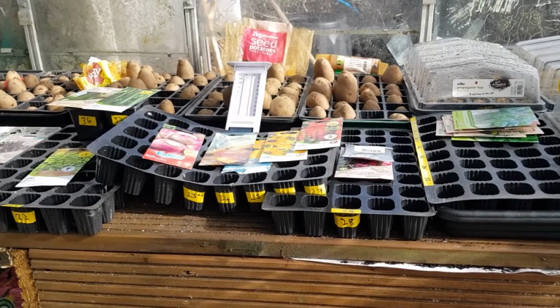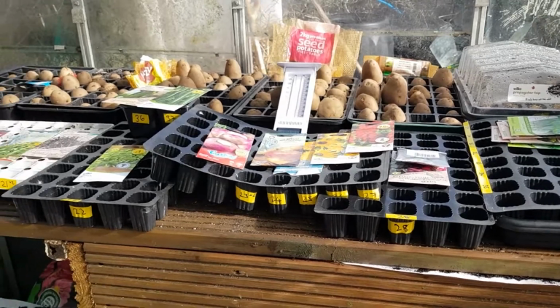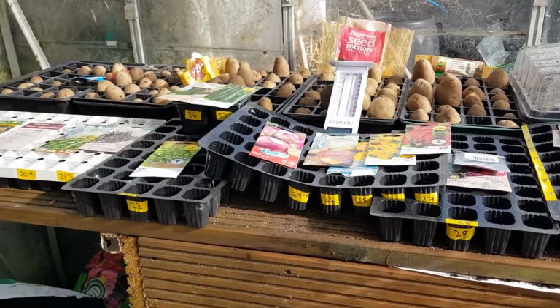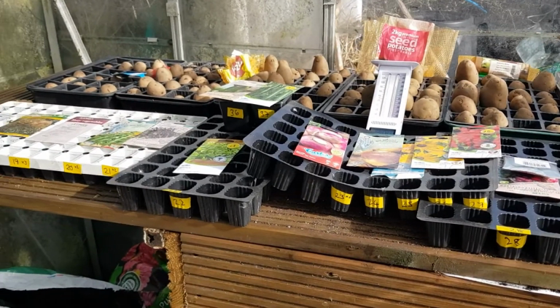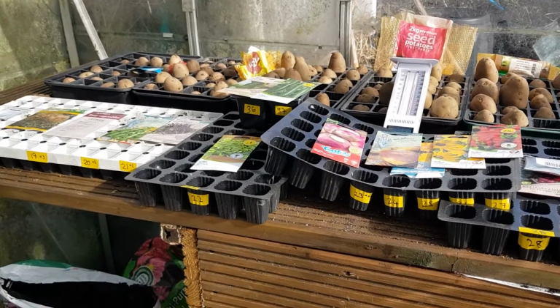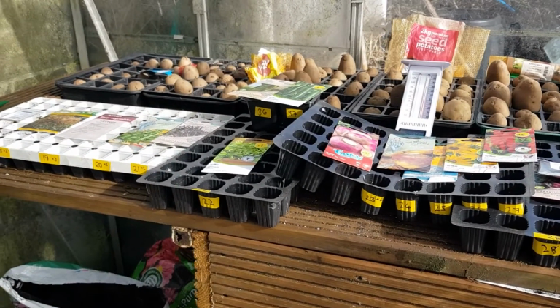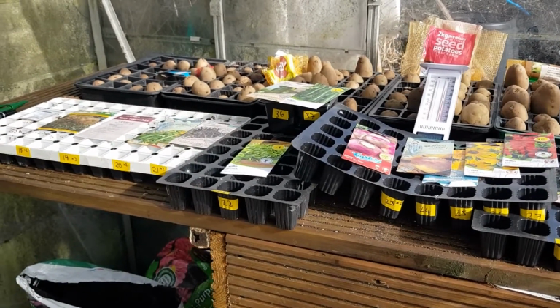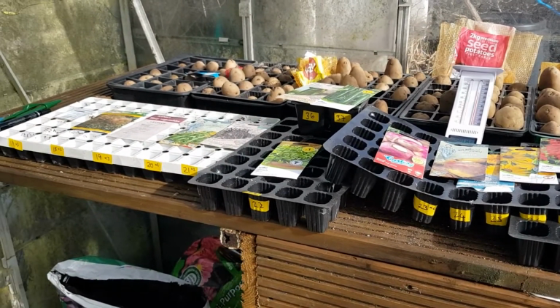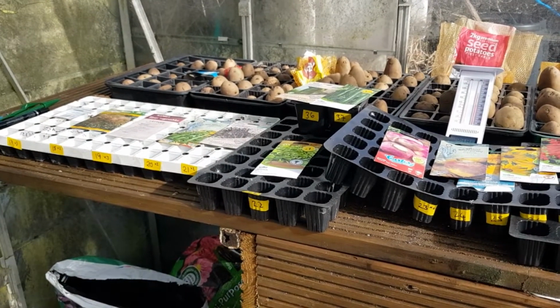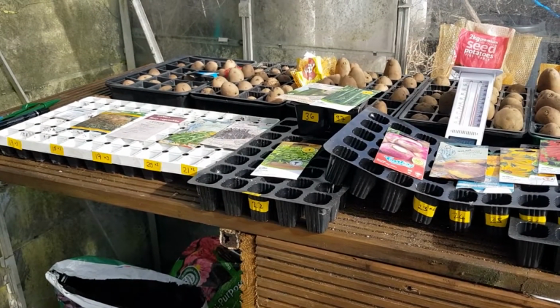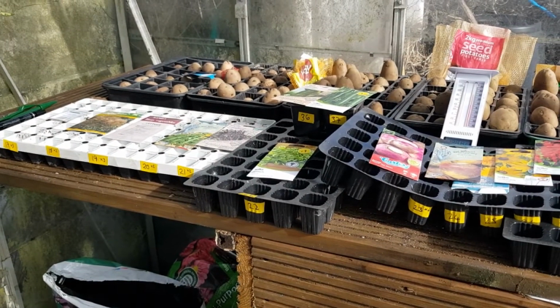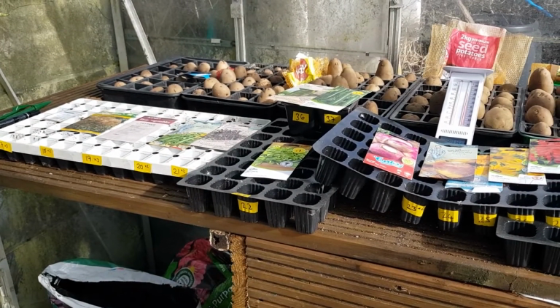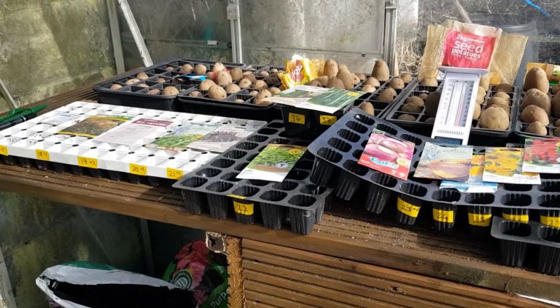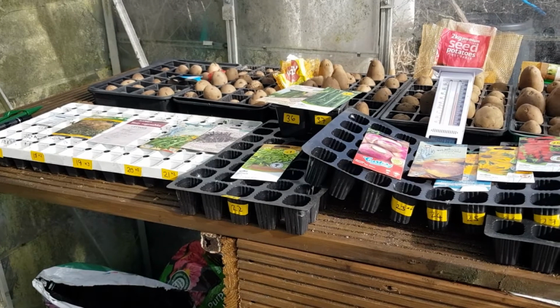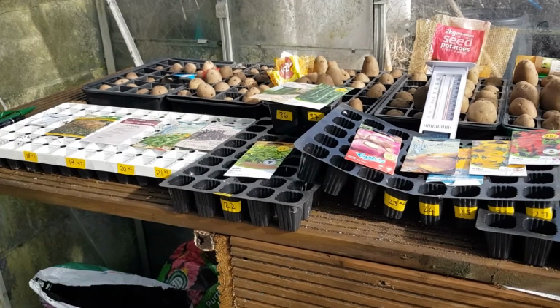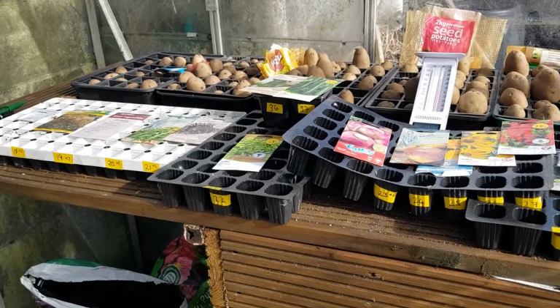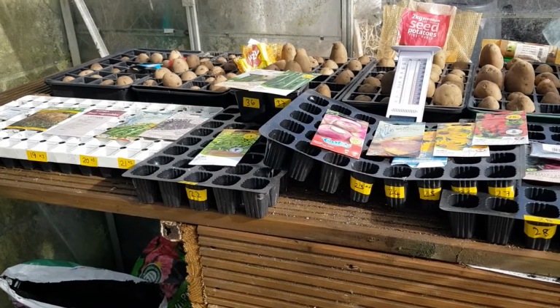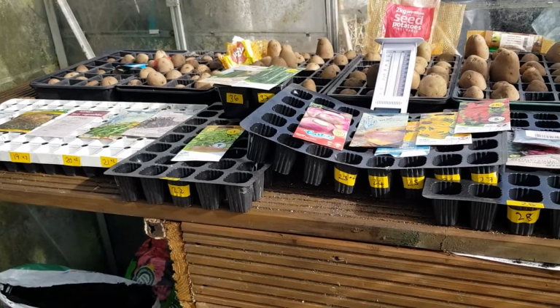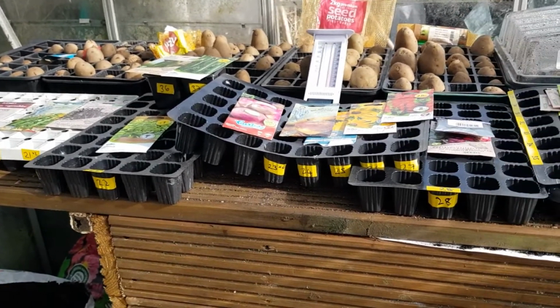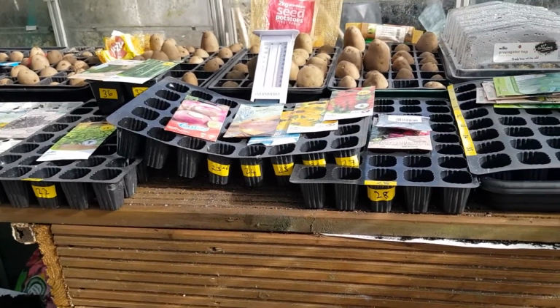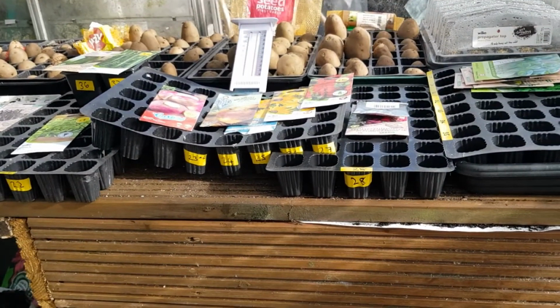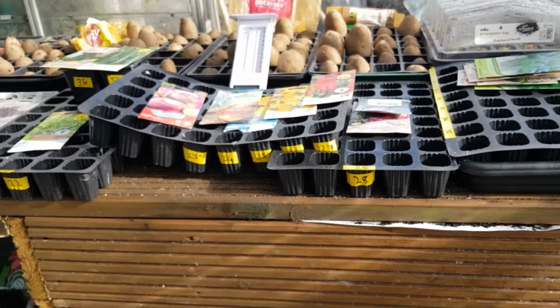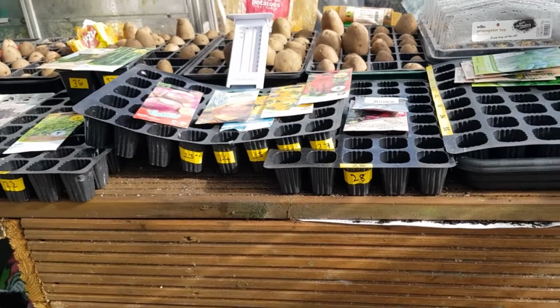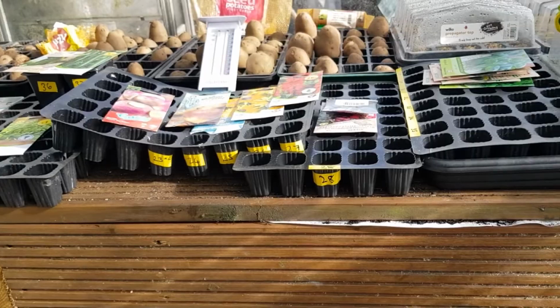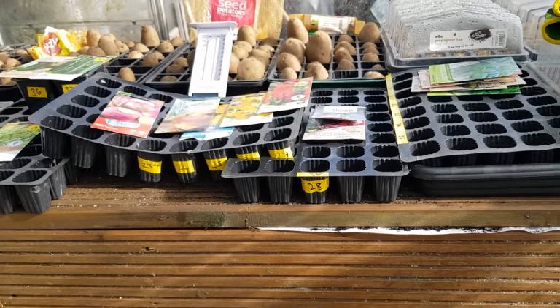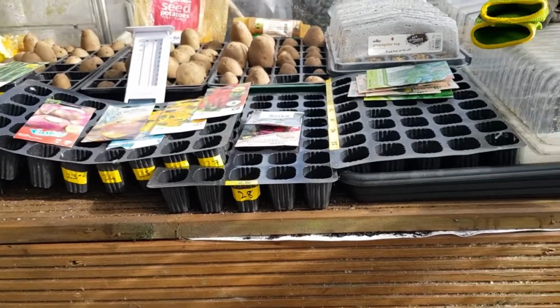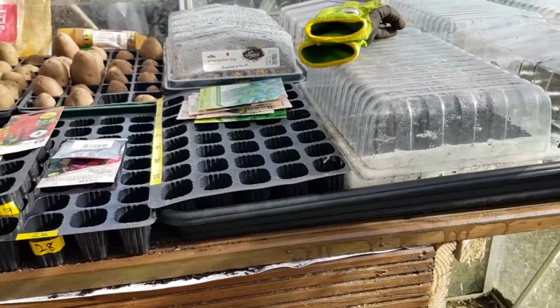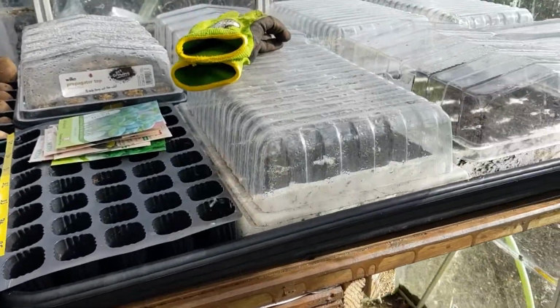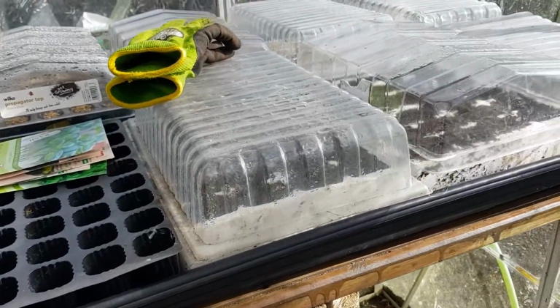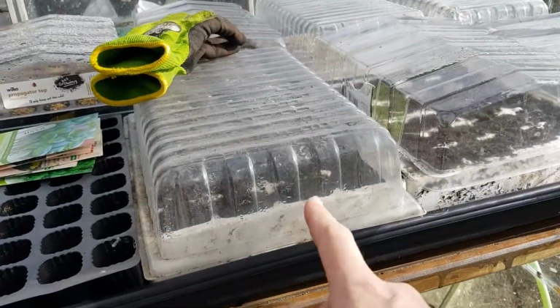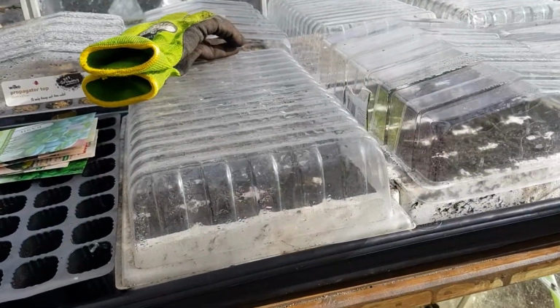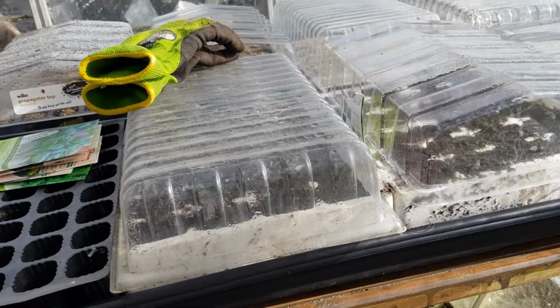I'll just fill these trays up and show you how I sow a few of these. Basically they're all the same — dip a hole, drop them in, a little bit of compost or vermiculite over the top, and then they're going to have little plastic propagator tops on them.